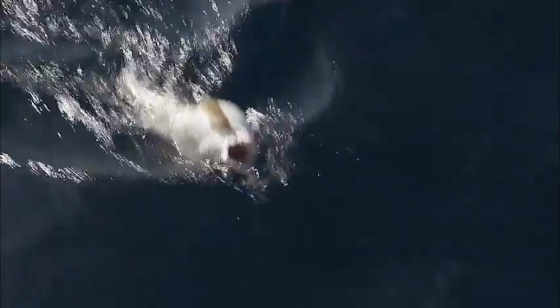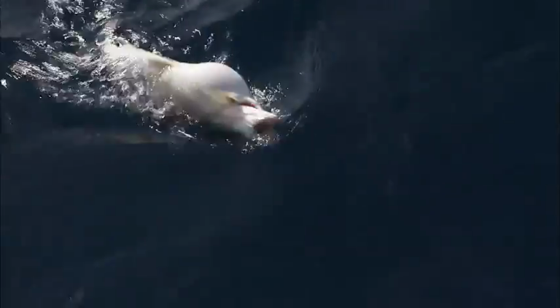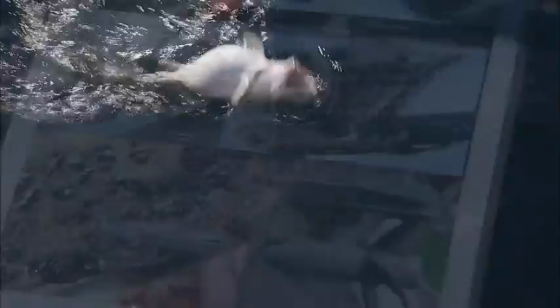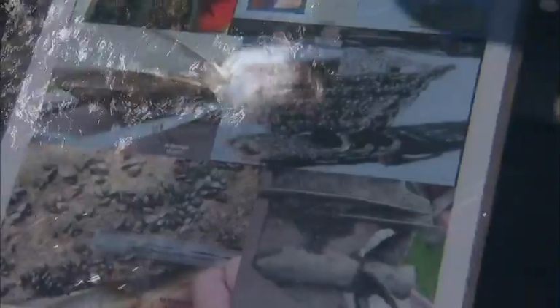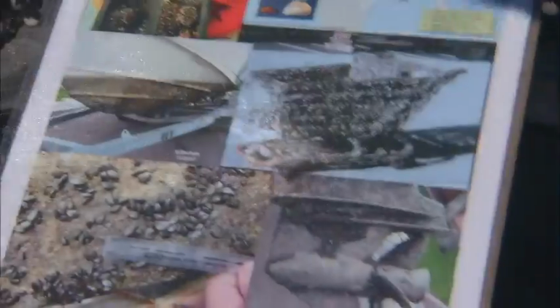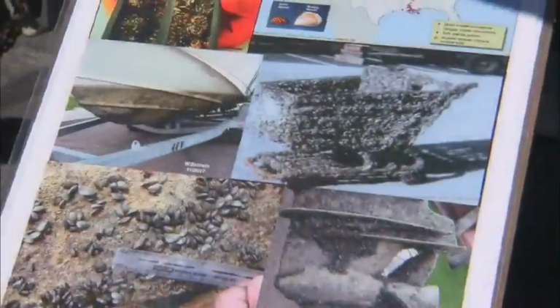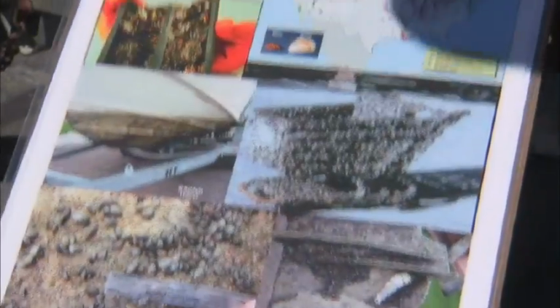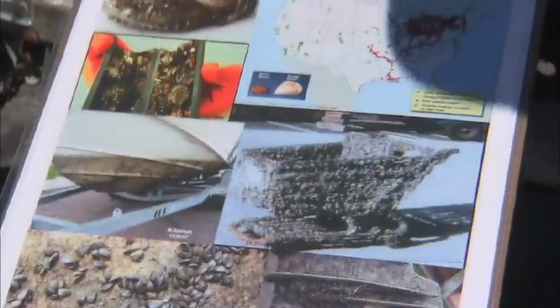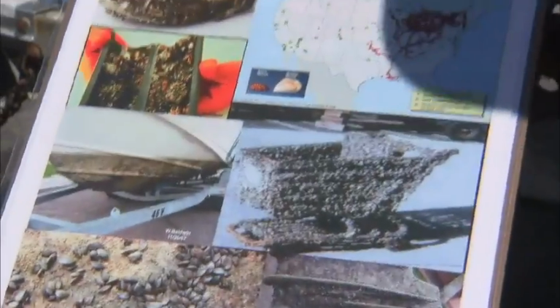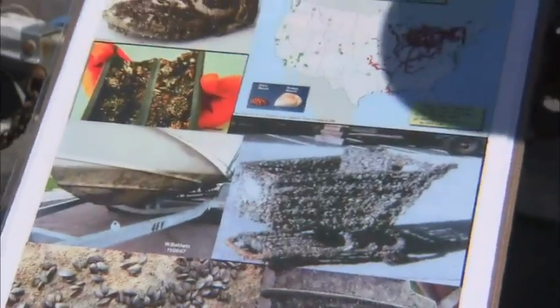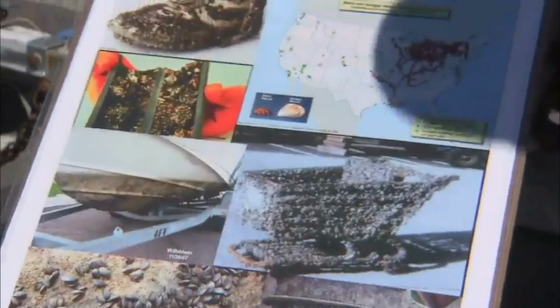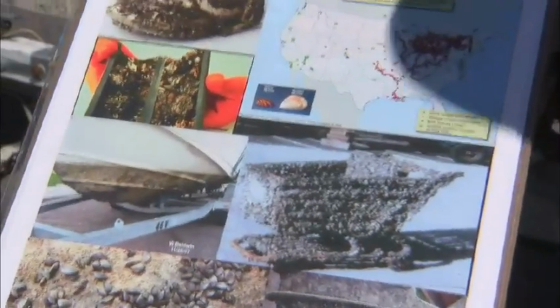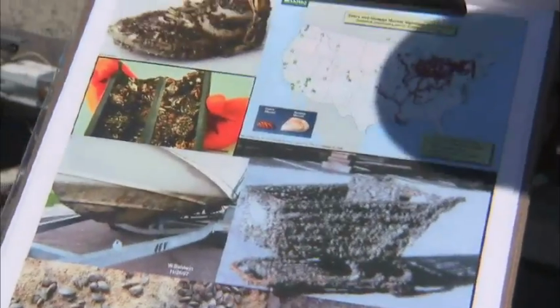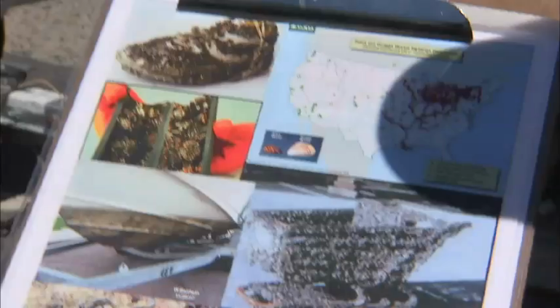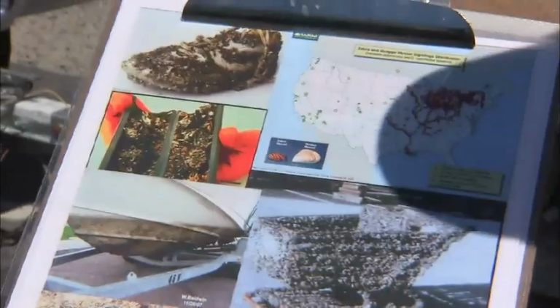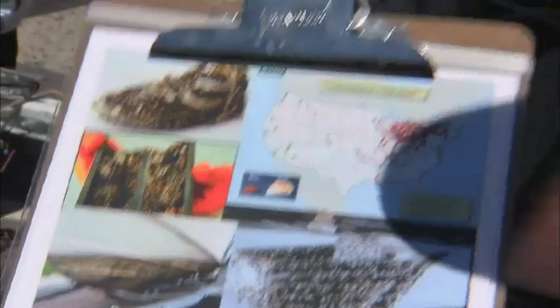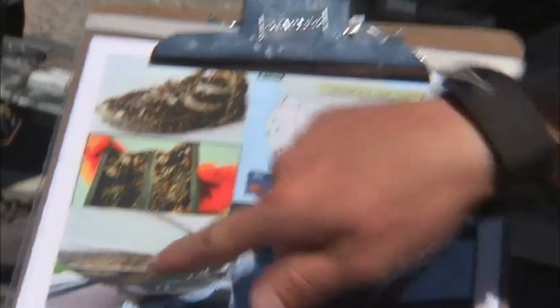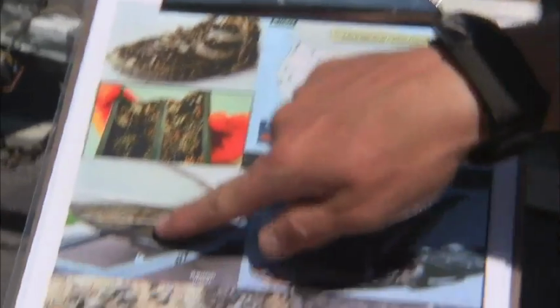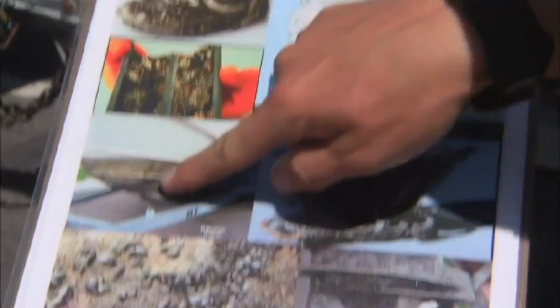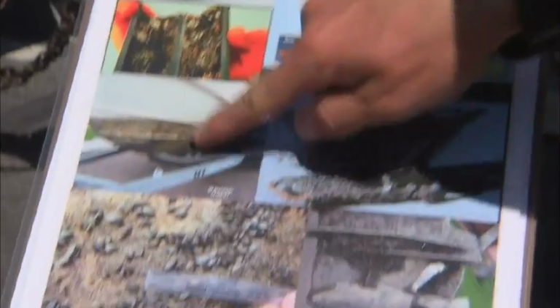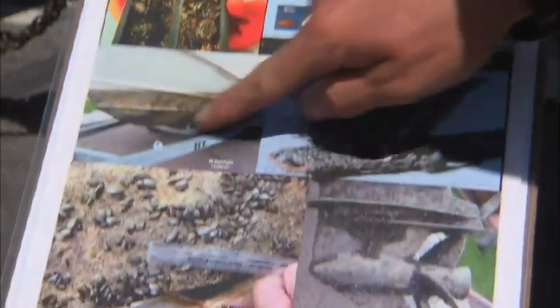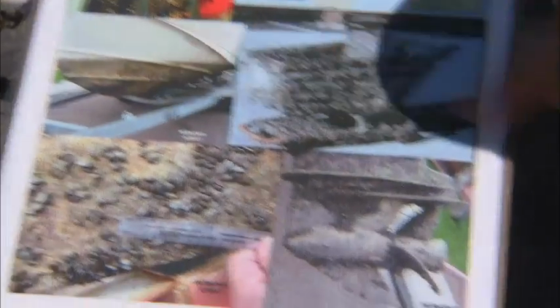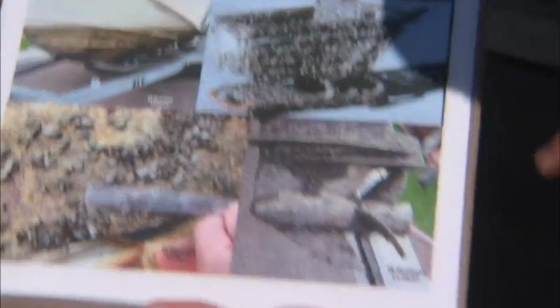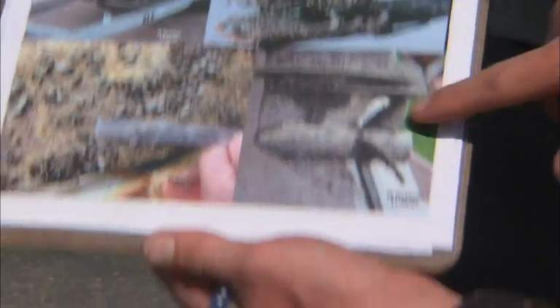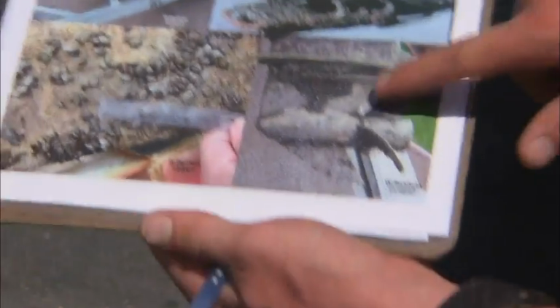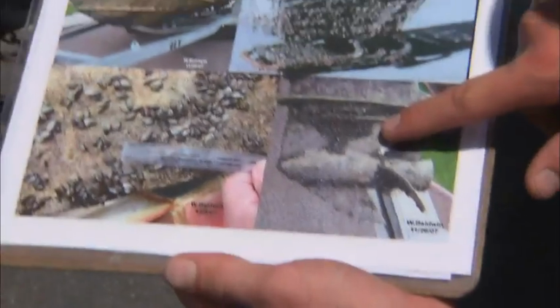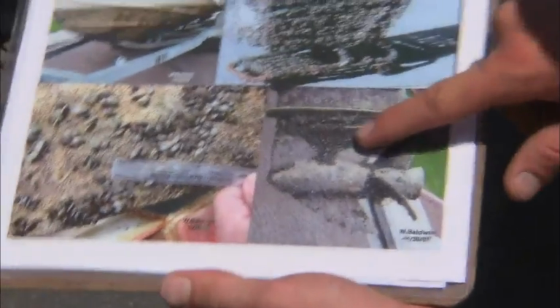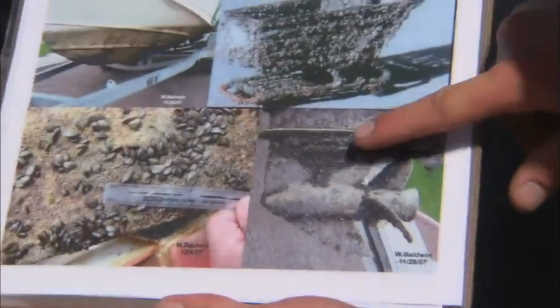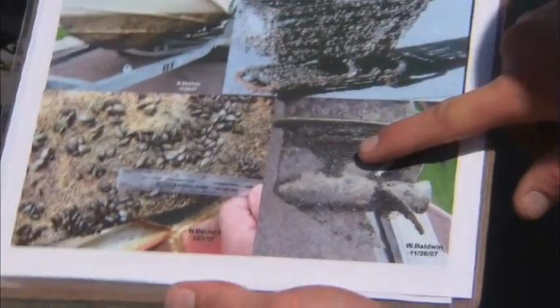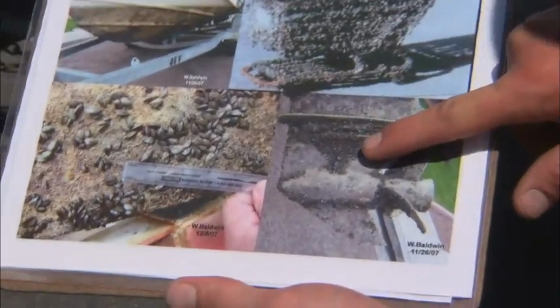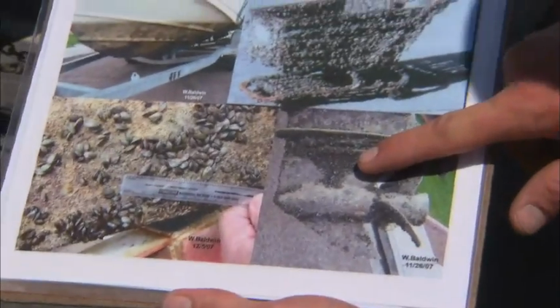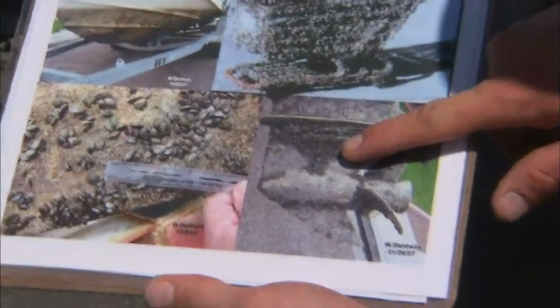You can be growing them inside your boat and not even be able to see them, not even know that you have them. Some of the damage they can do on the outside — as you can see, they clog up the cooling system on your boat.